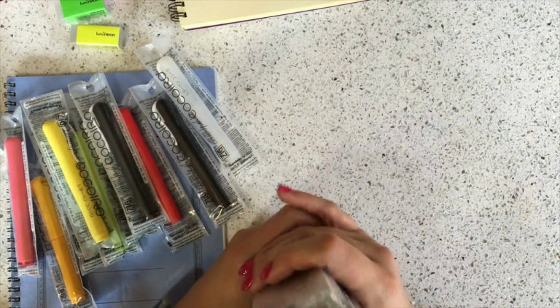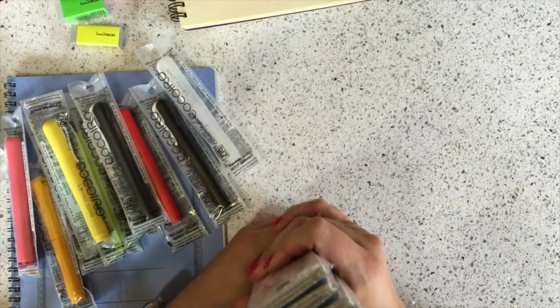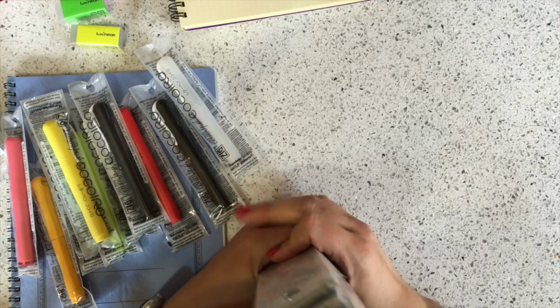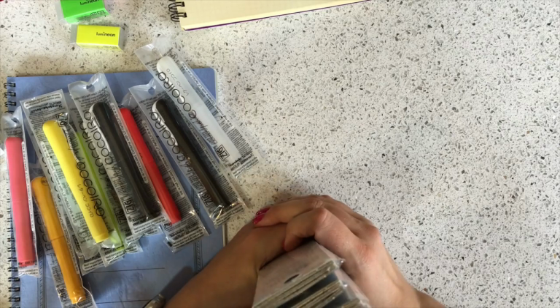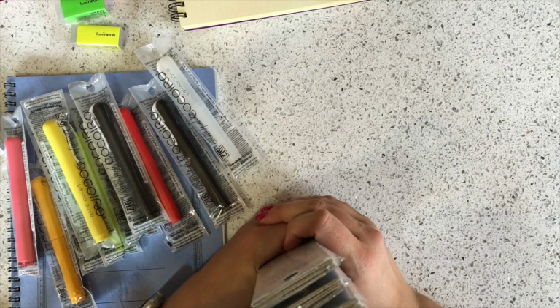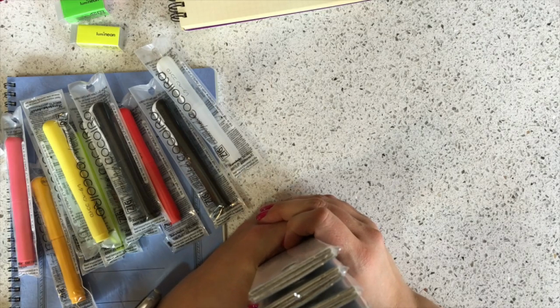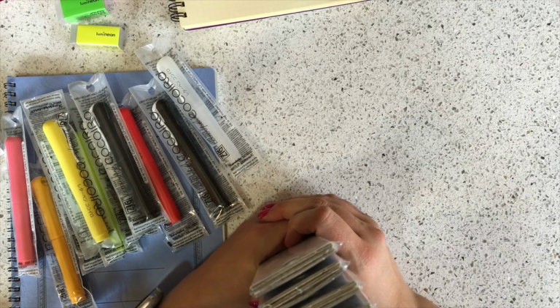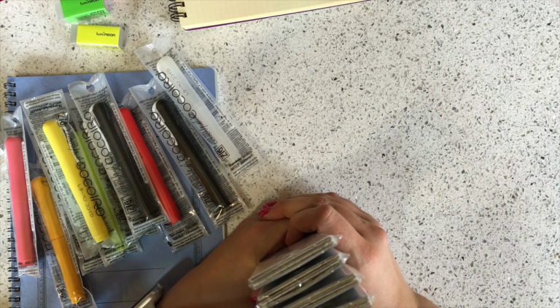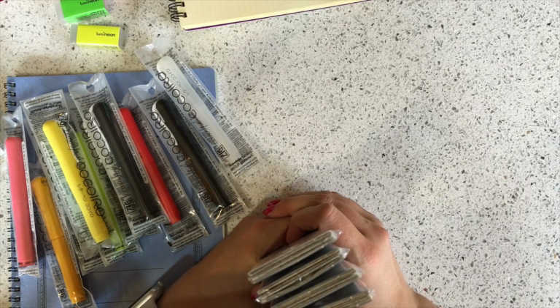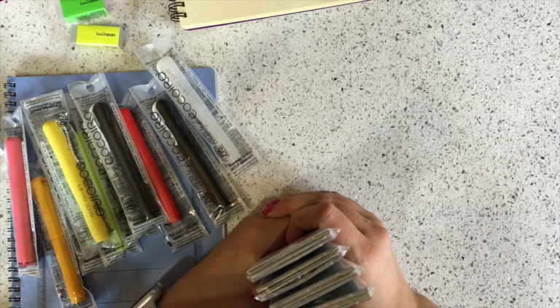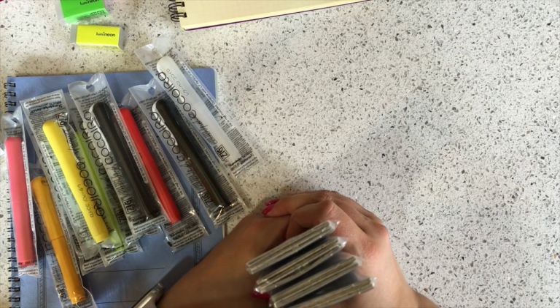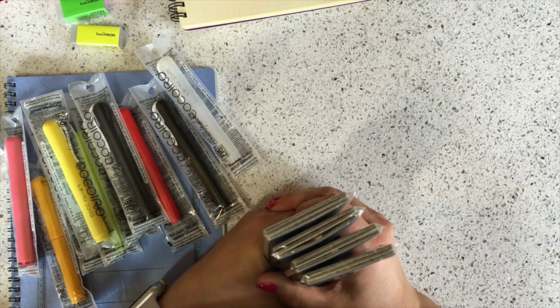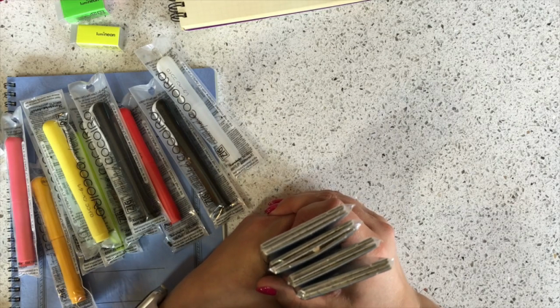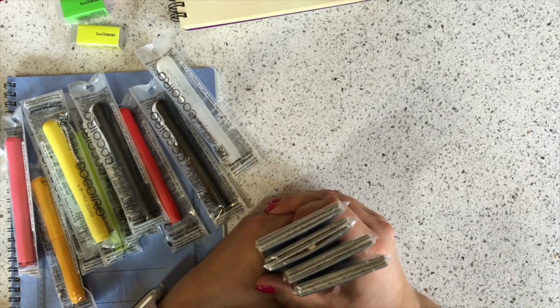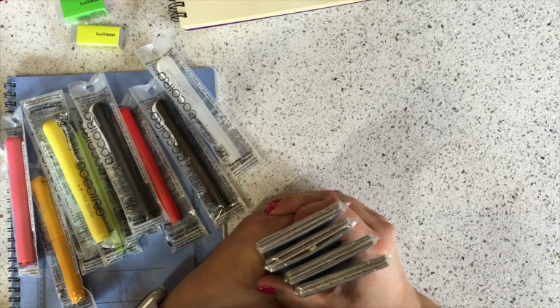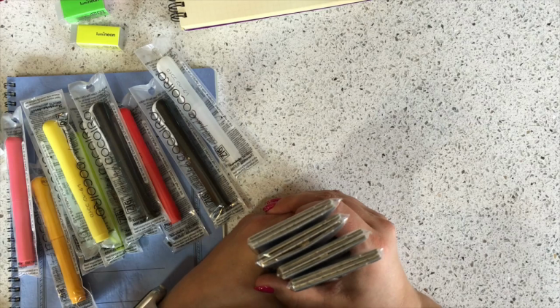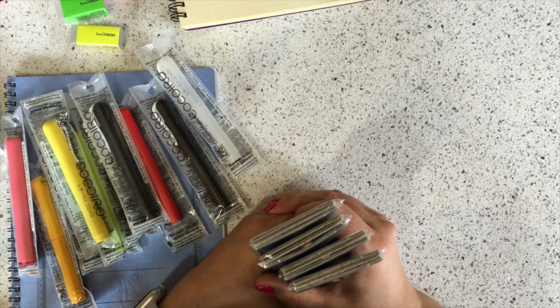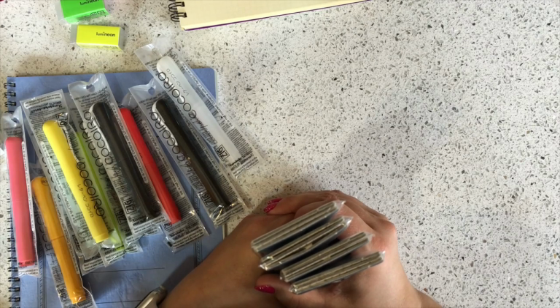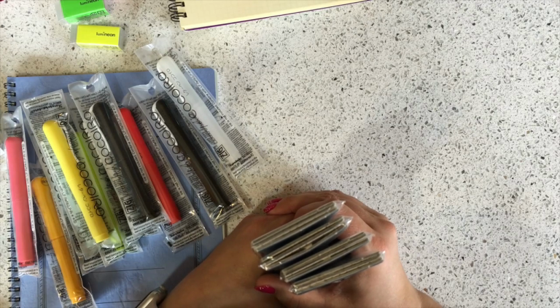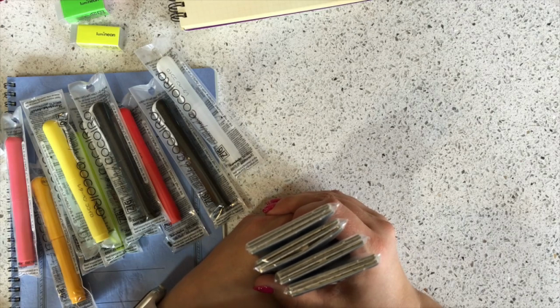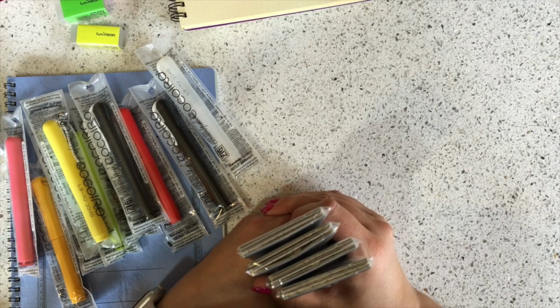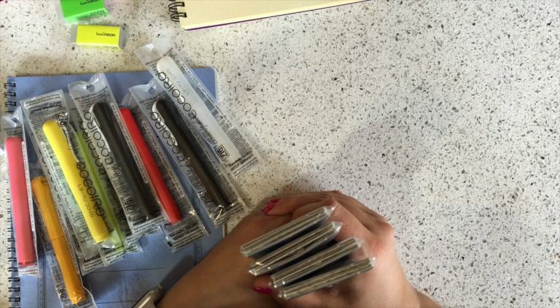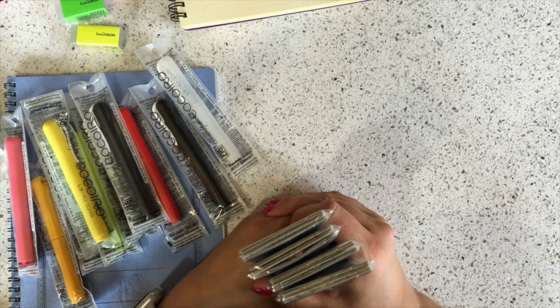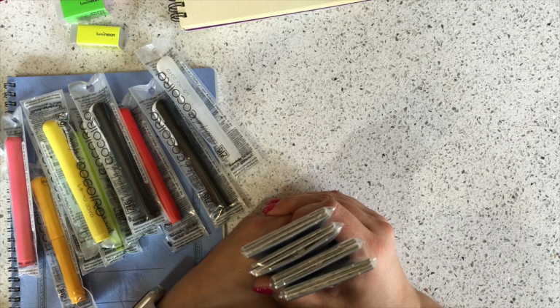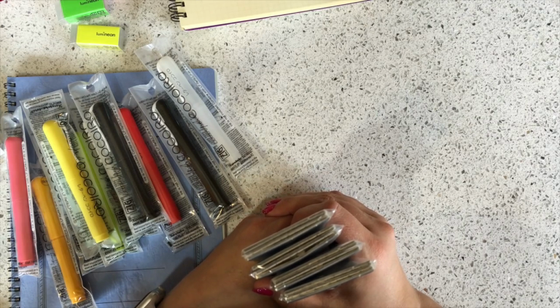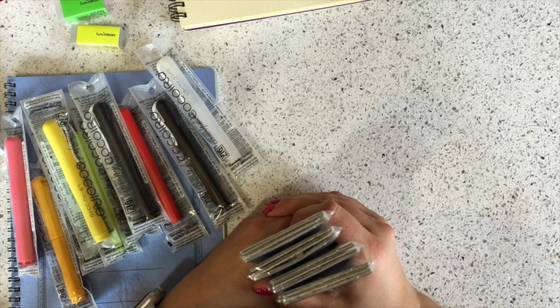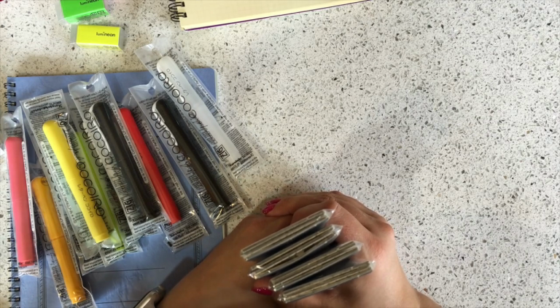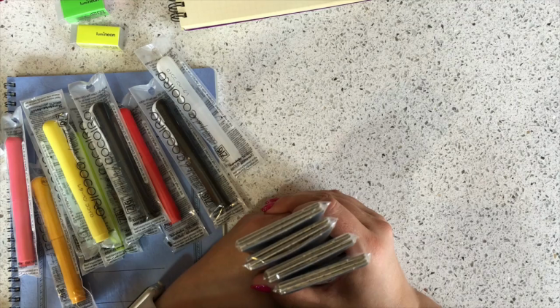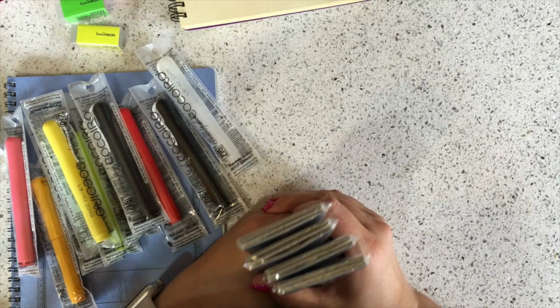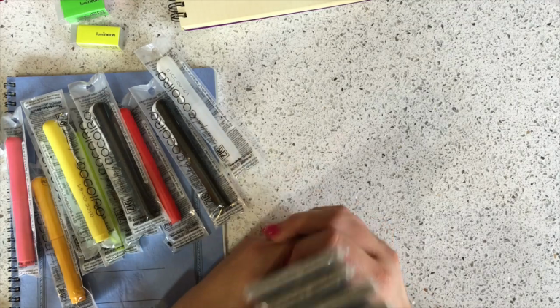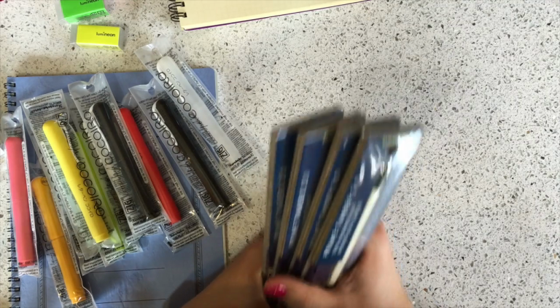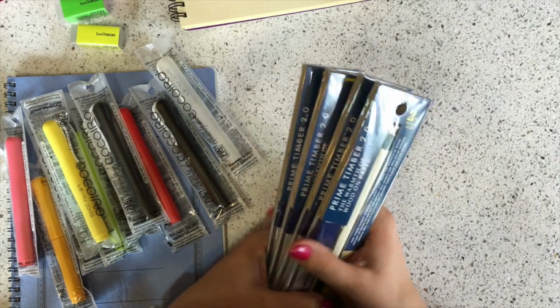I think that is all of the products I wanted to show off today. If I think of more I'll just make another video, and if you have any questions about these products please let me know. Have a great day, bye!